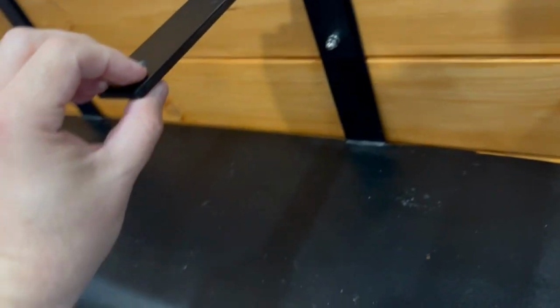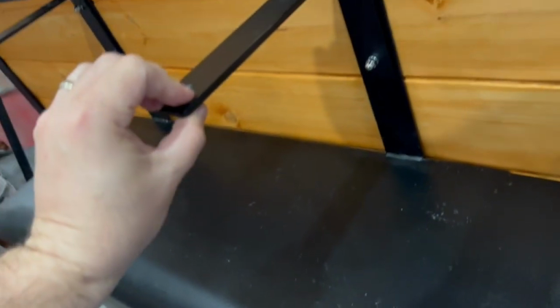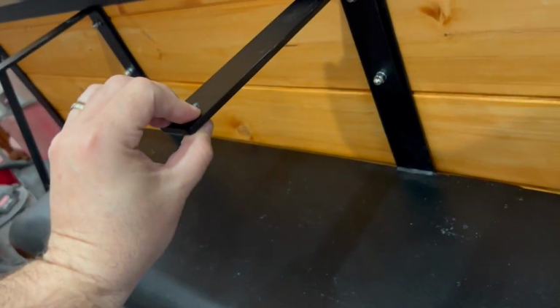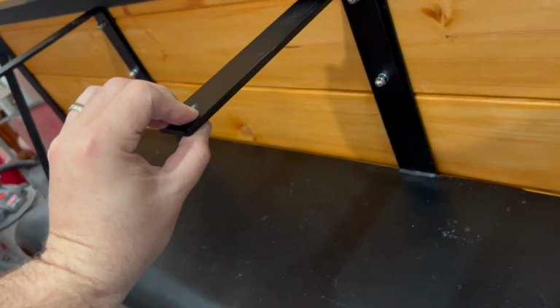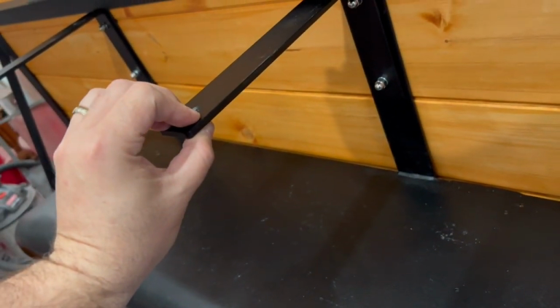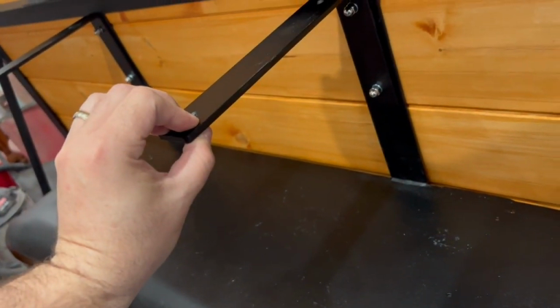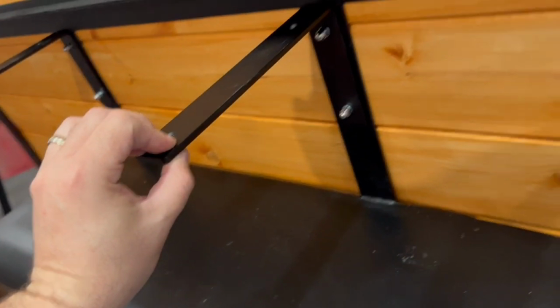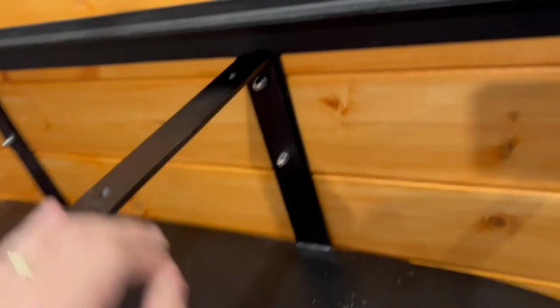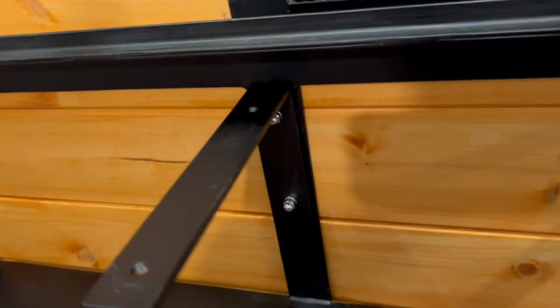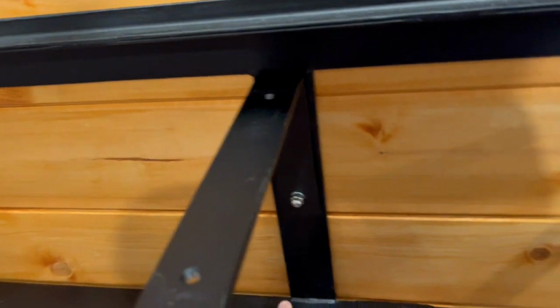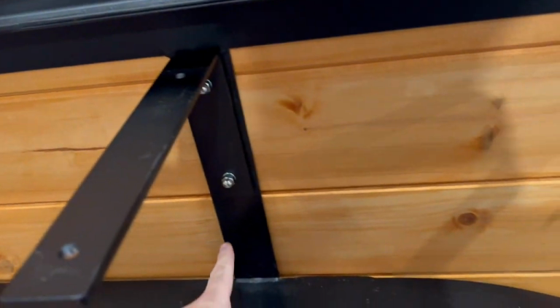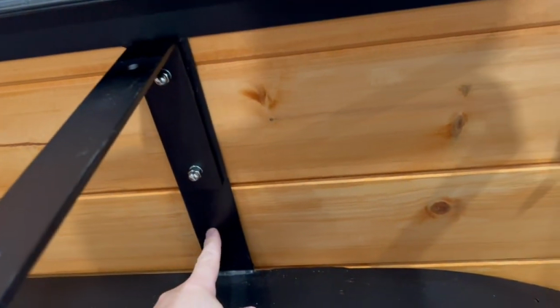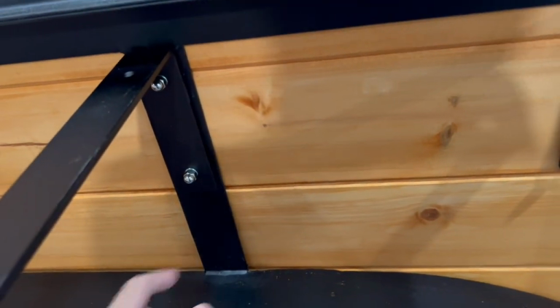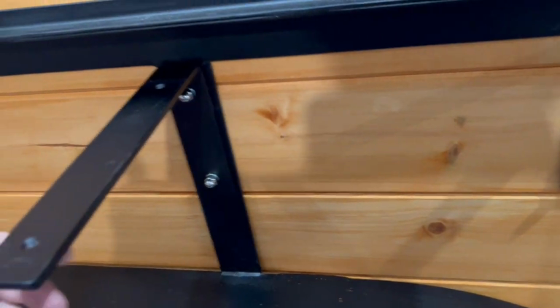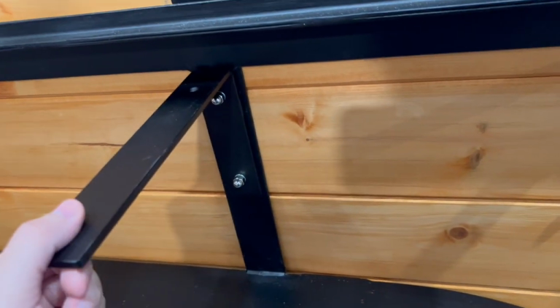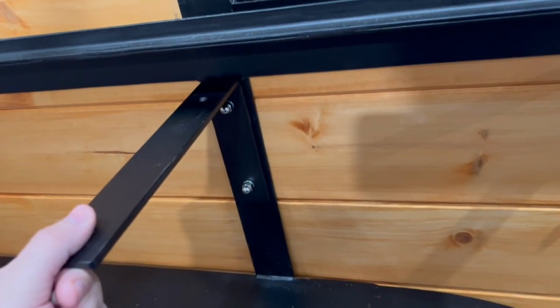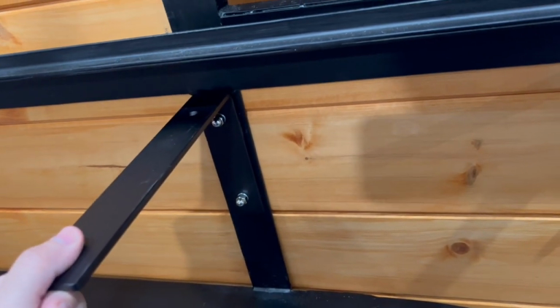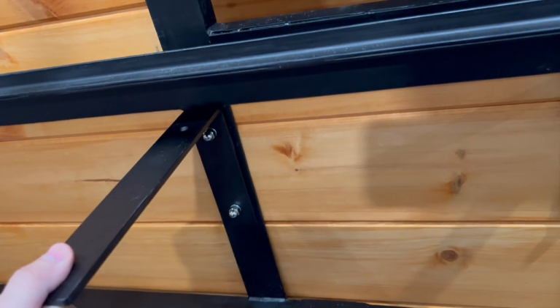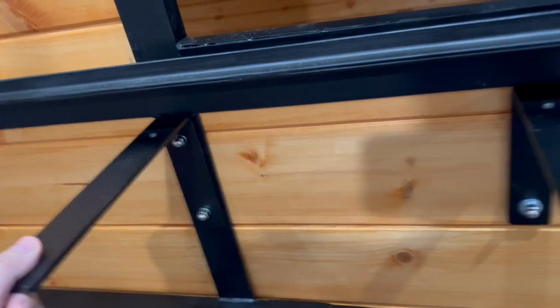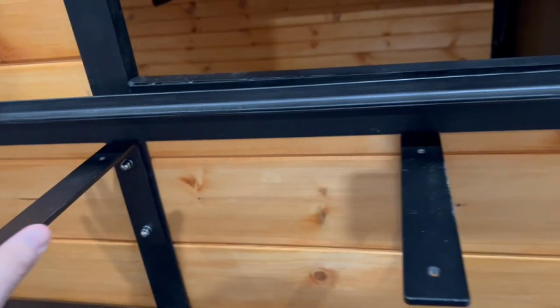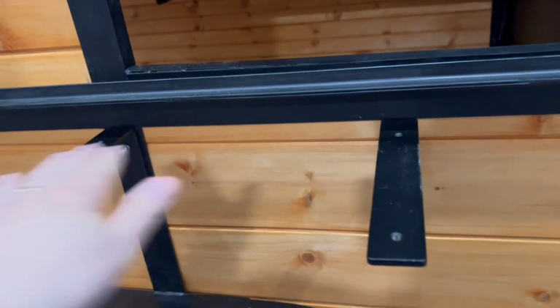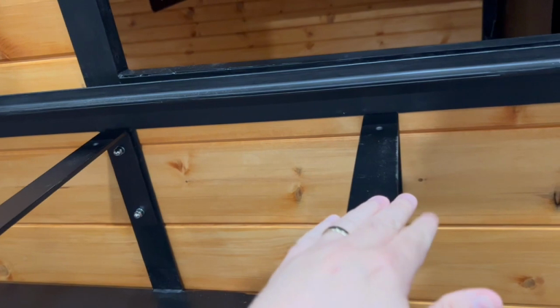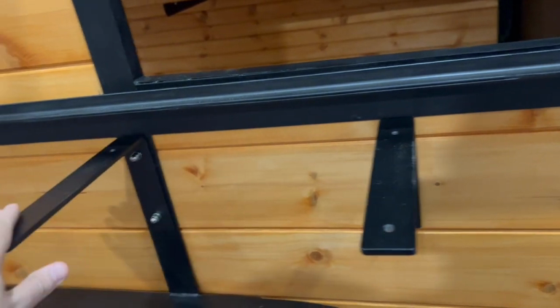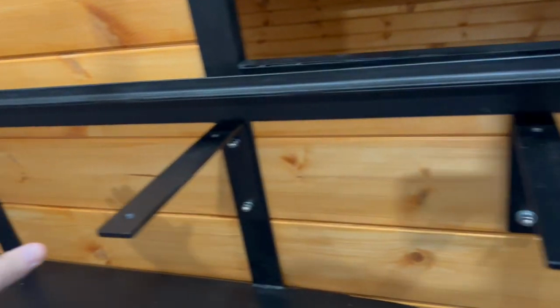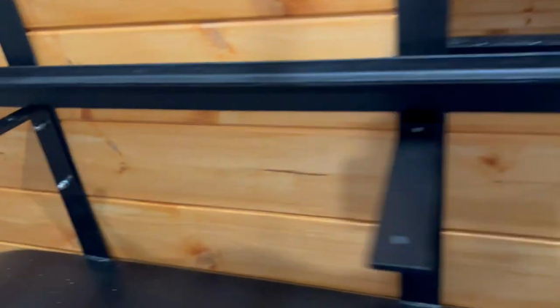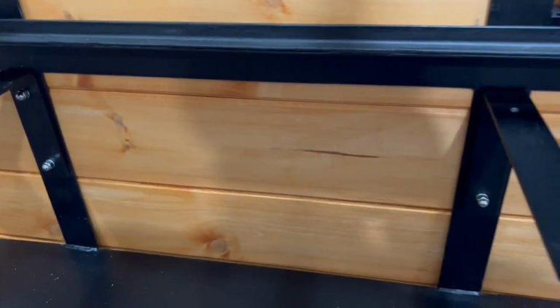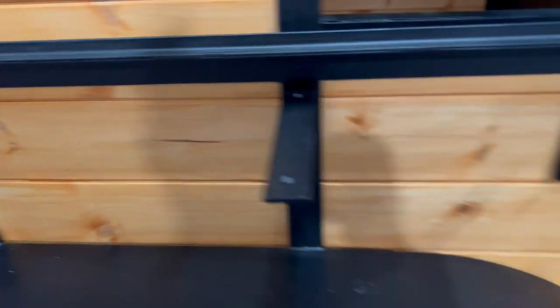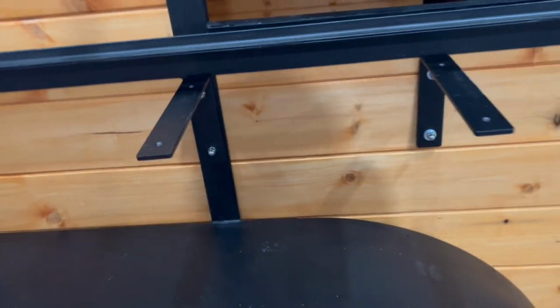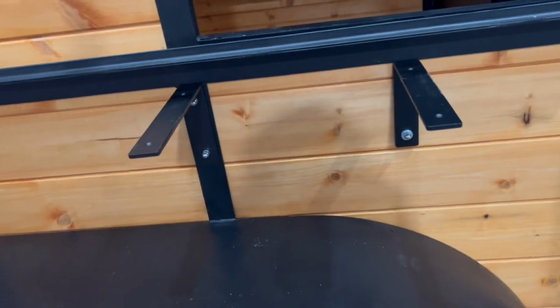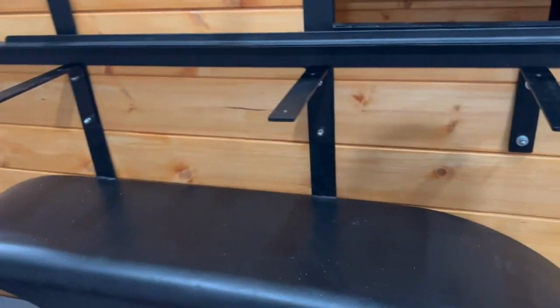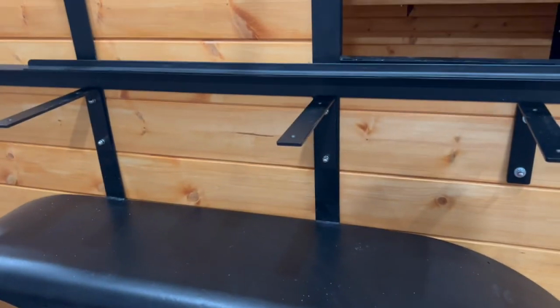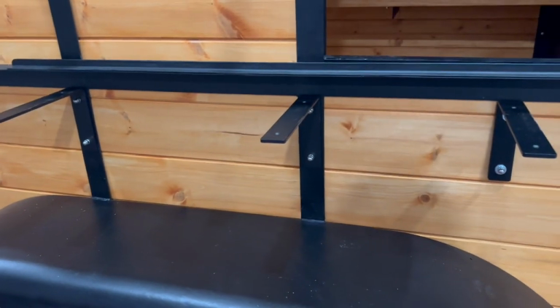They're like a quarter inch thick — about twice as thick as most of the metal on this trailer. They are super heavy duty, and the bar will sit on there and it's going to look really cool.